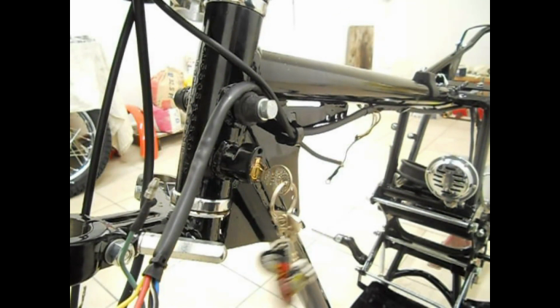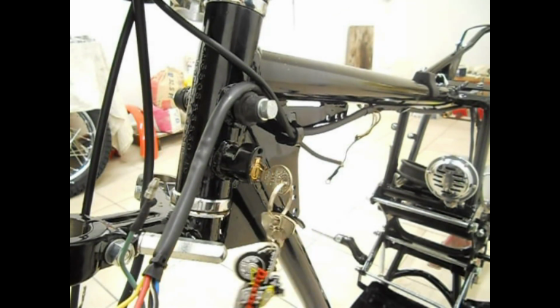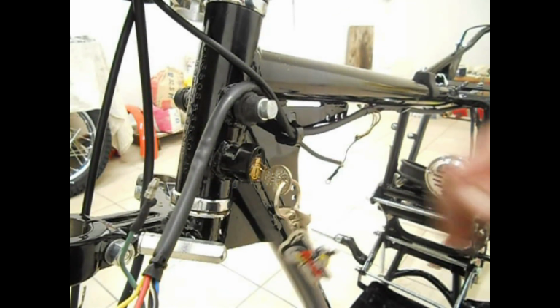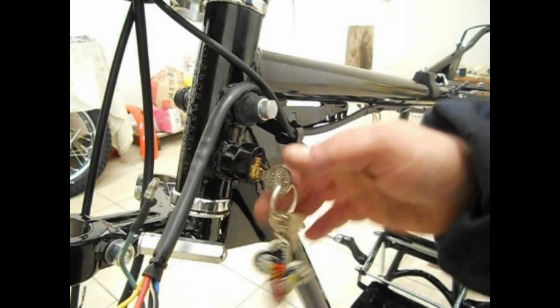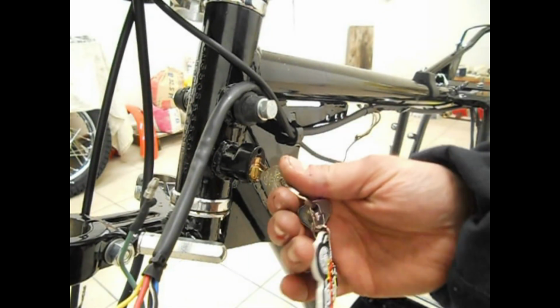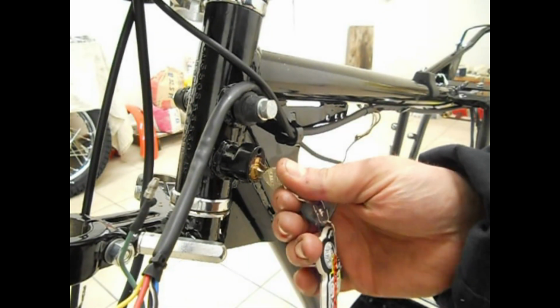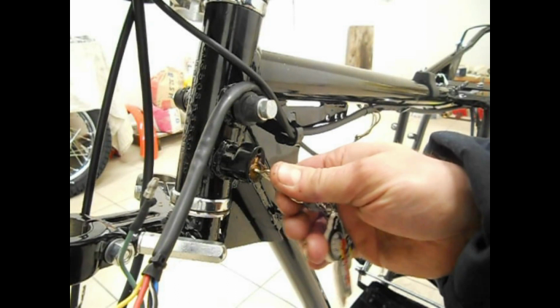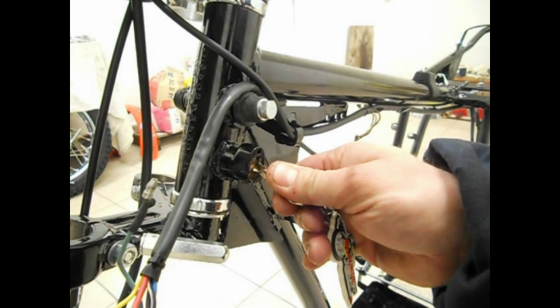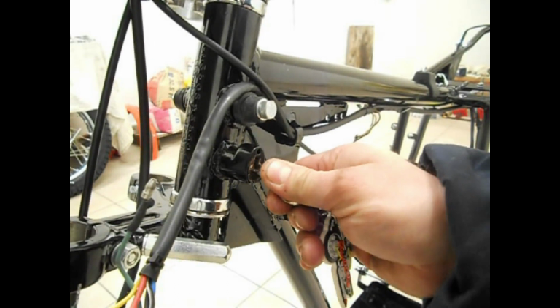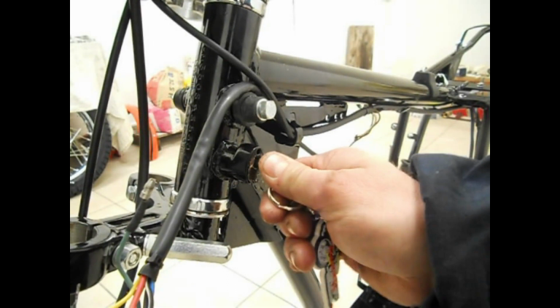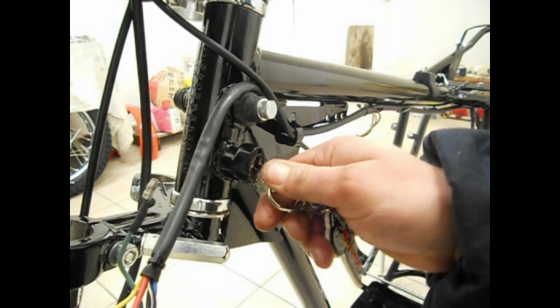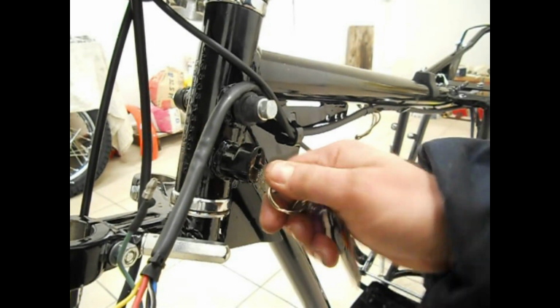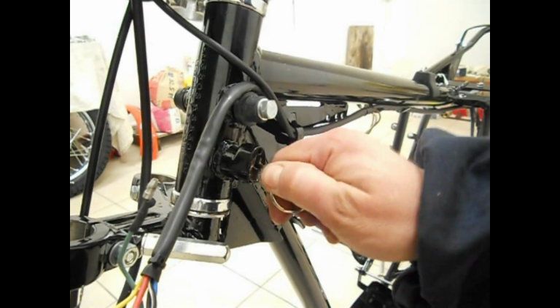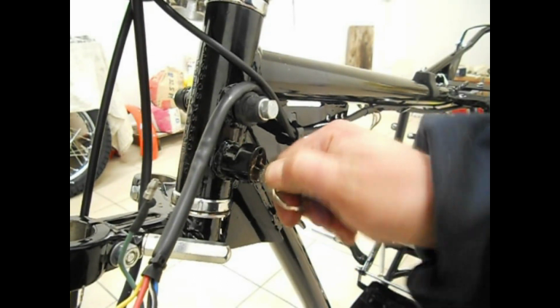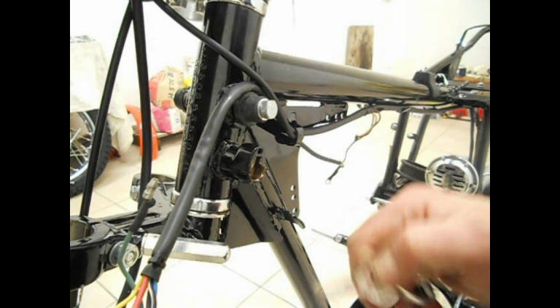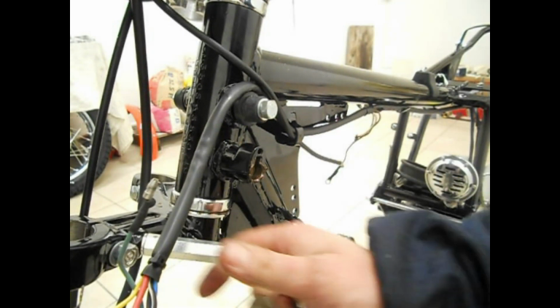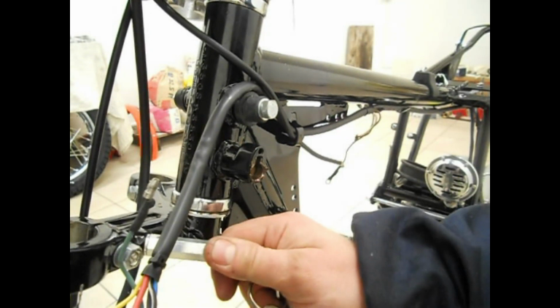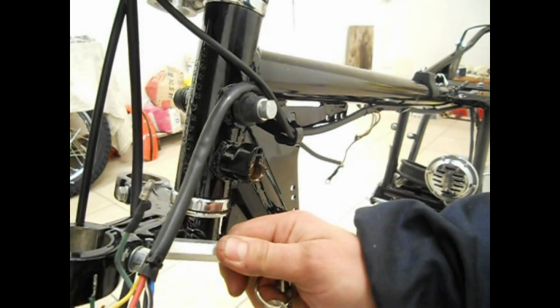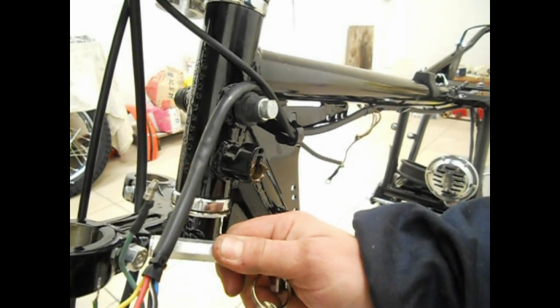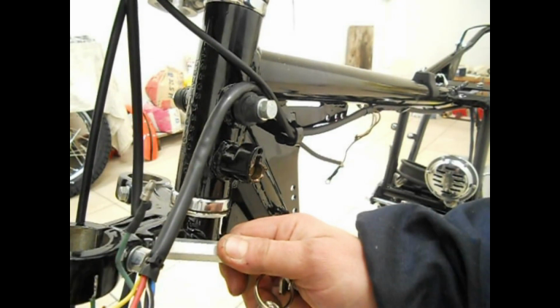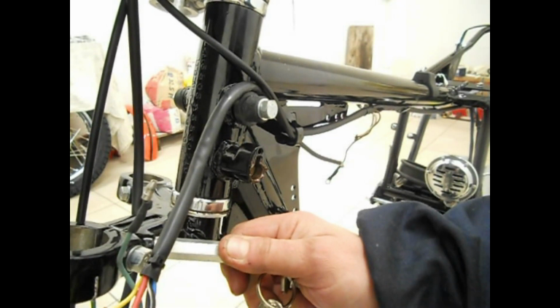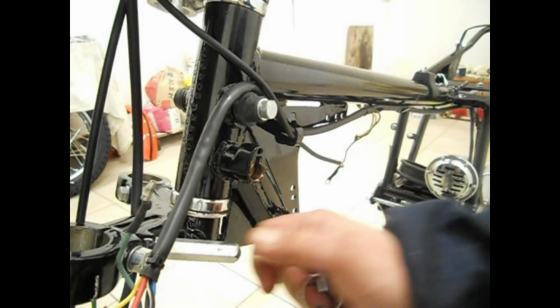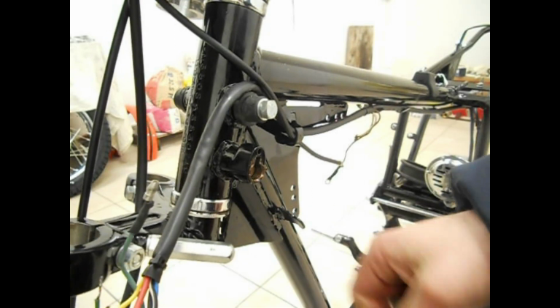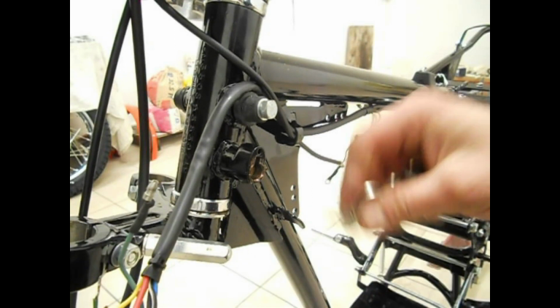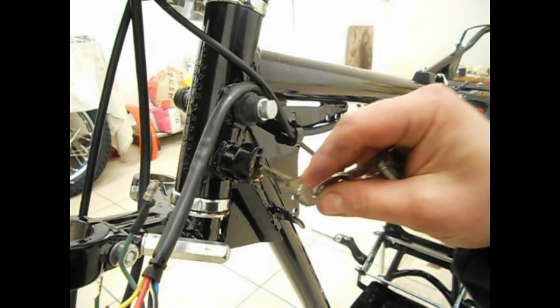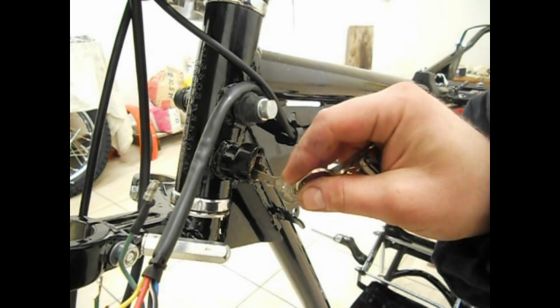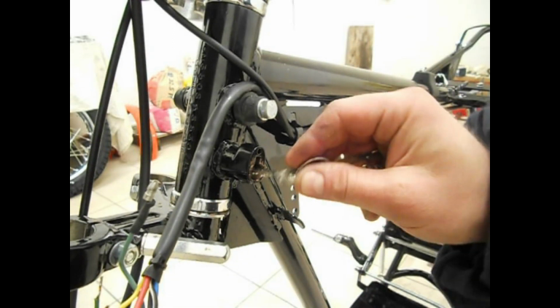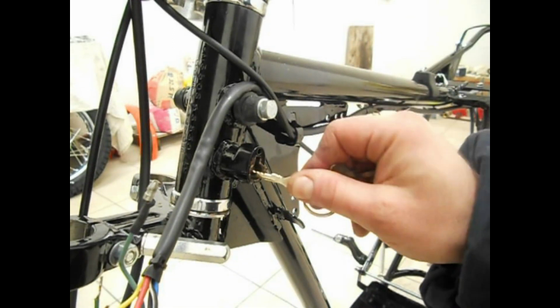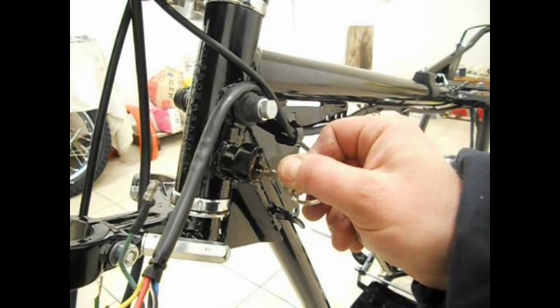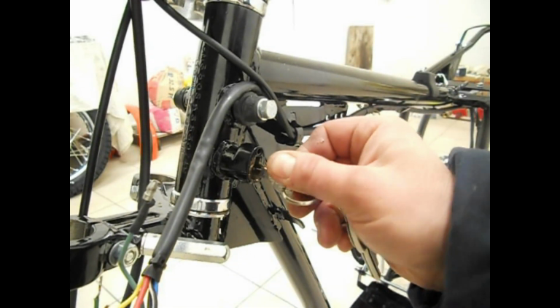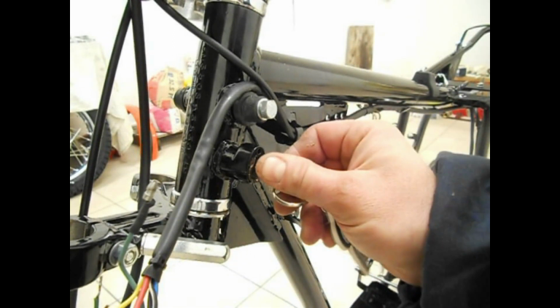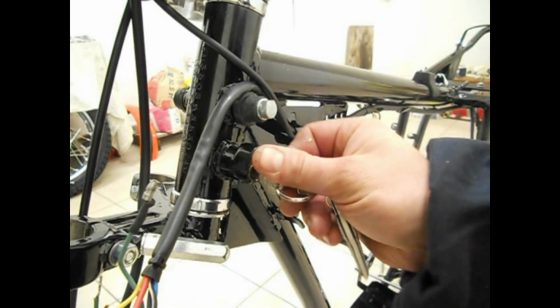Andiamo a vedere se la funzione... quella sì. Perfetto, e quindi anche questo è sistemato.